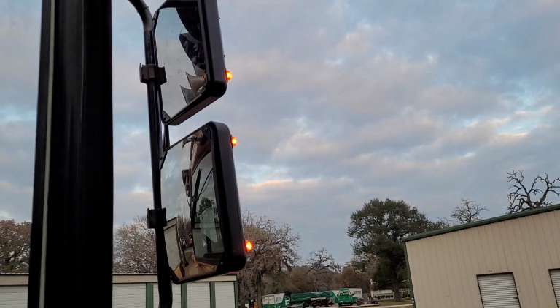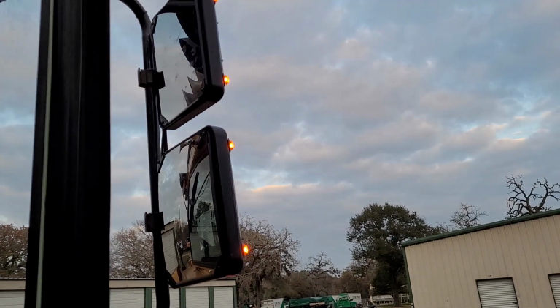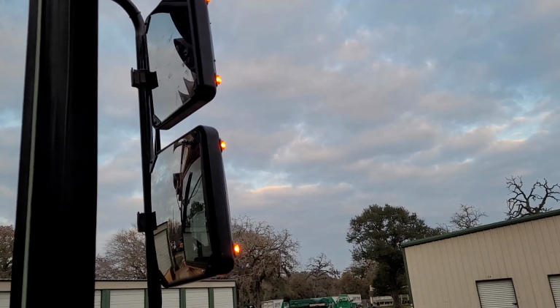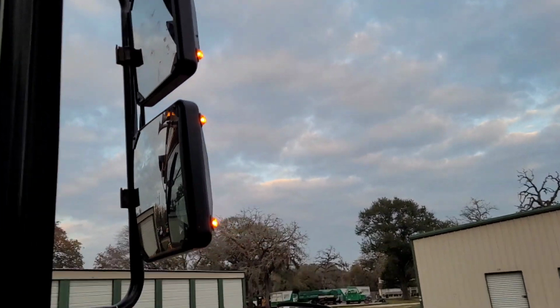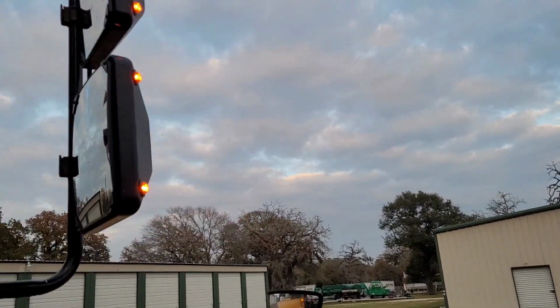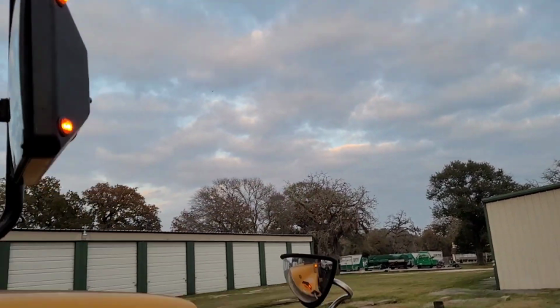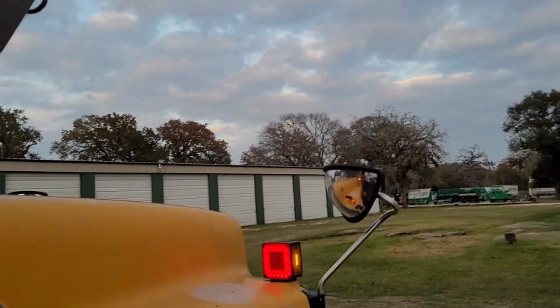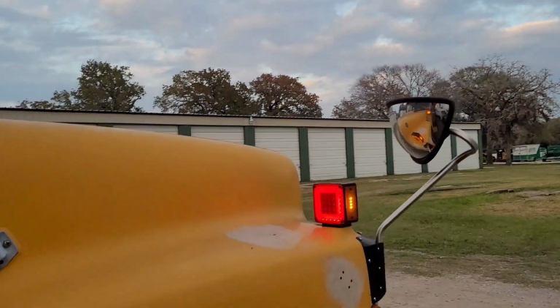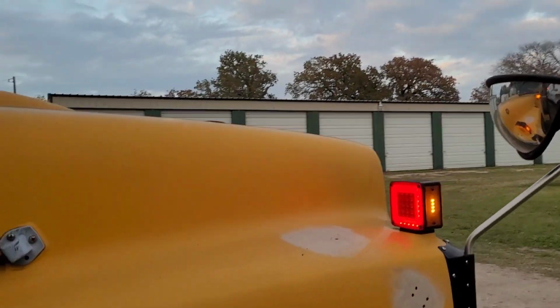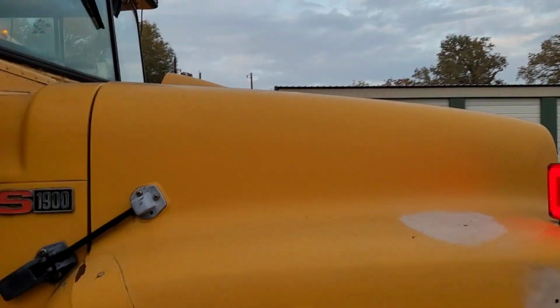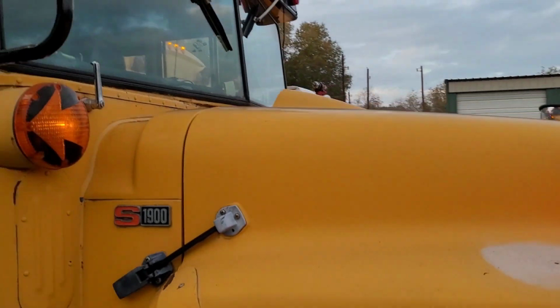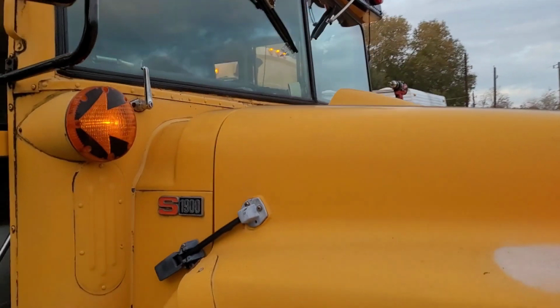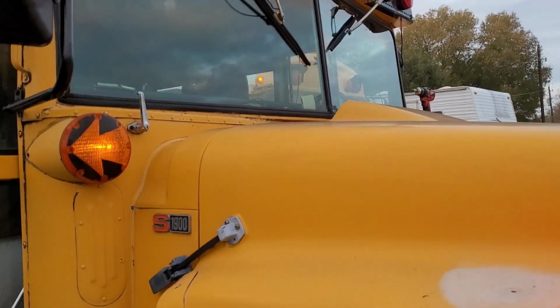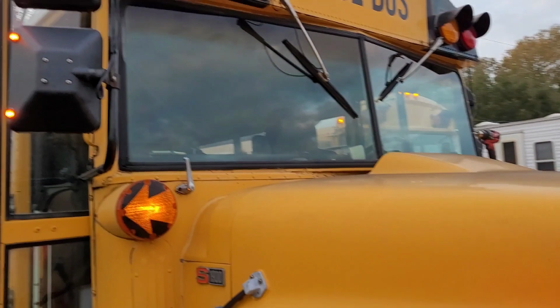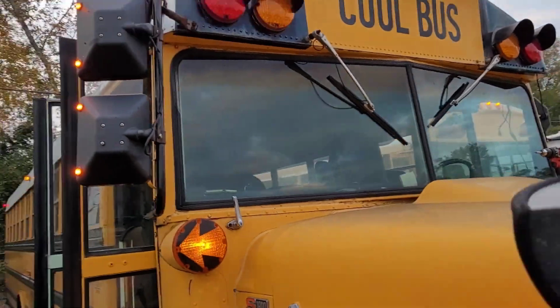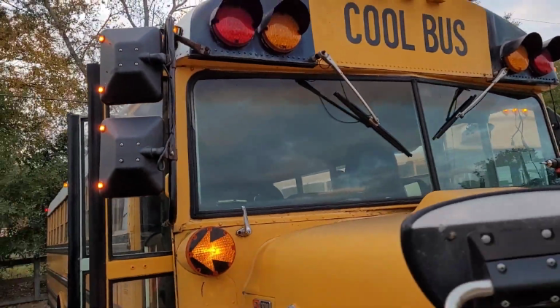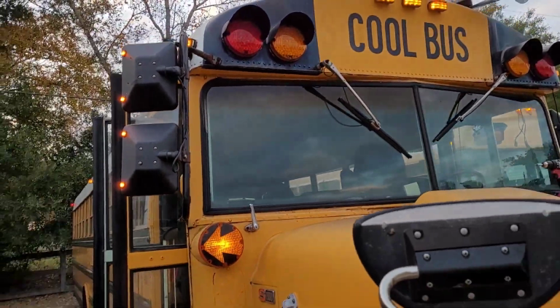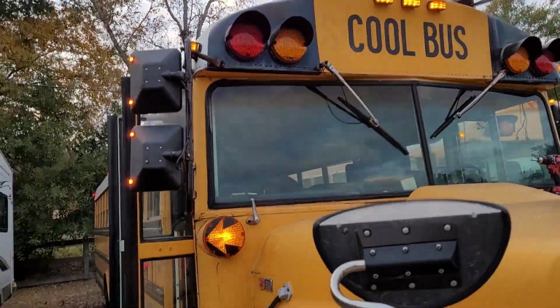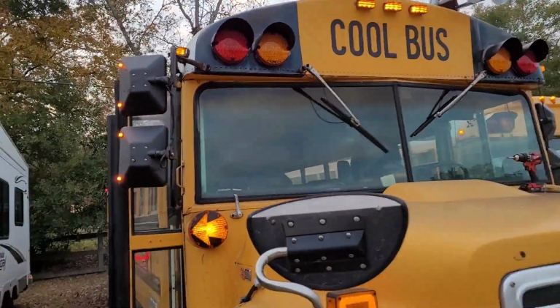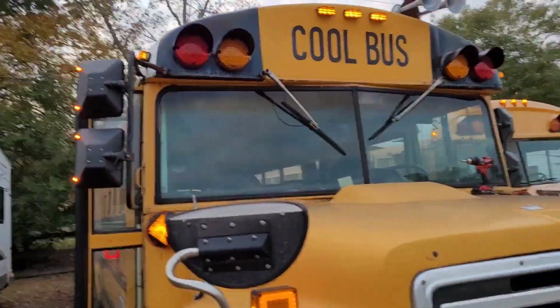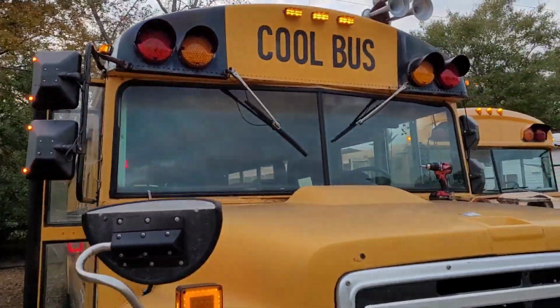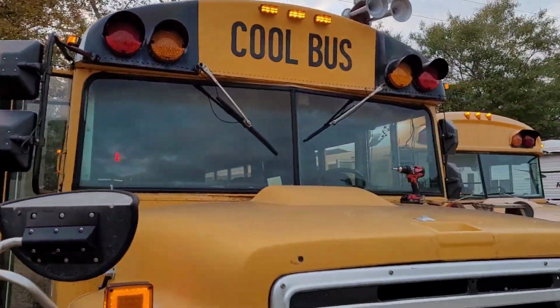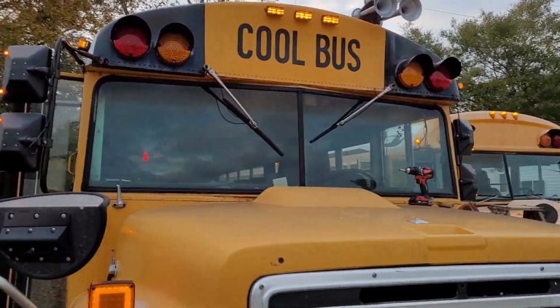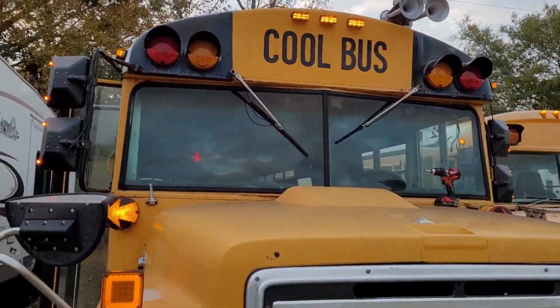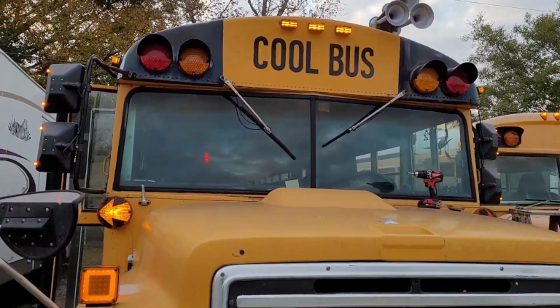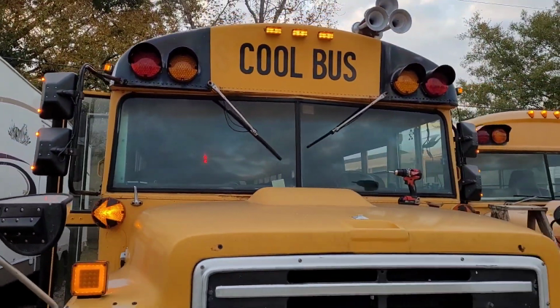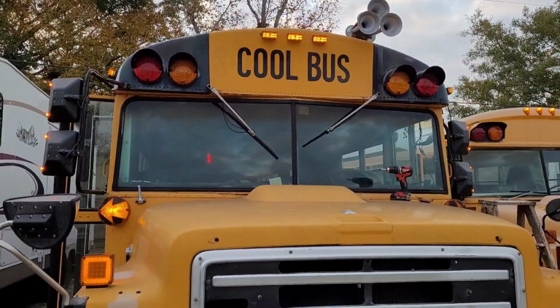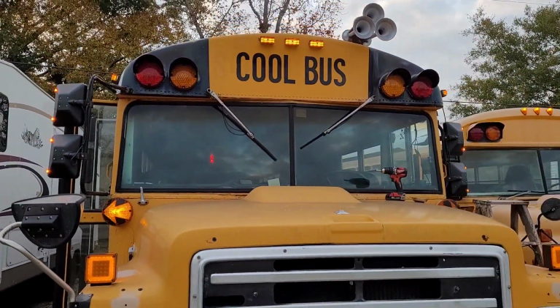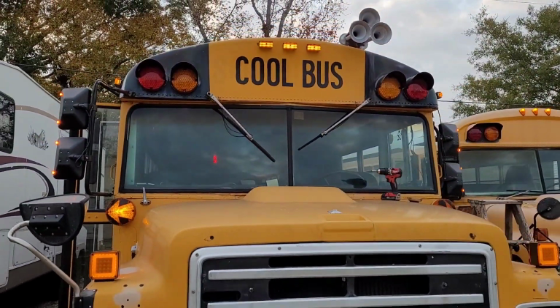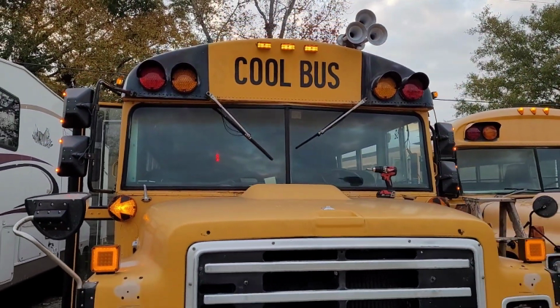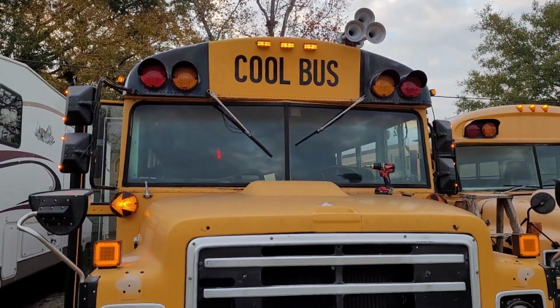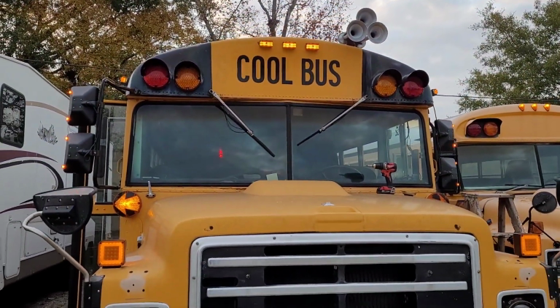There you go guys — new mirrors on the Thomas and they look fantastic. All right guys, thanks for watching.